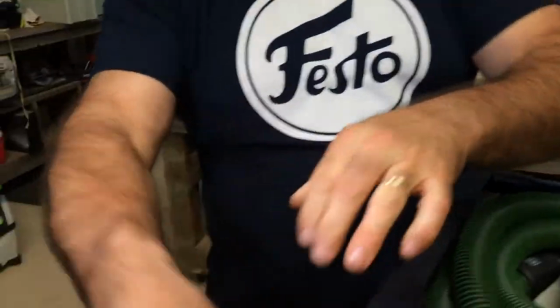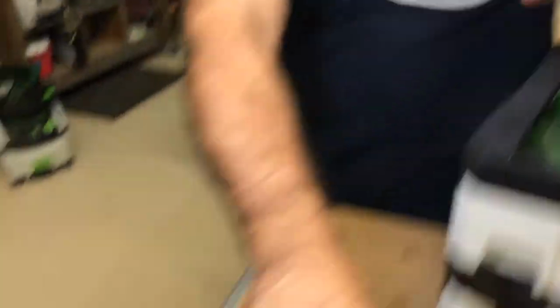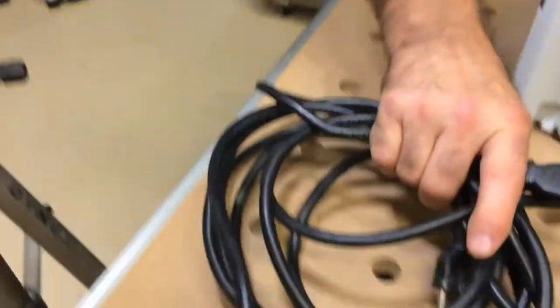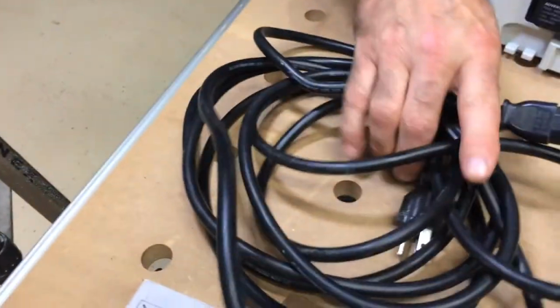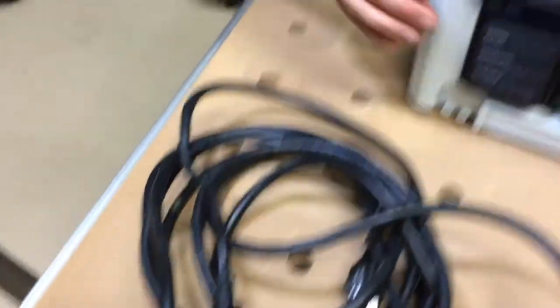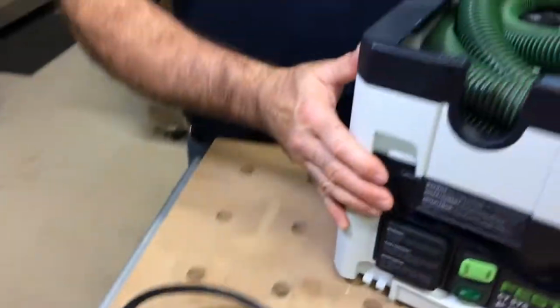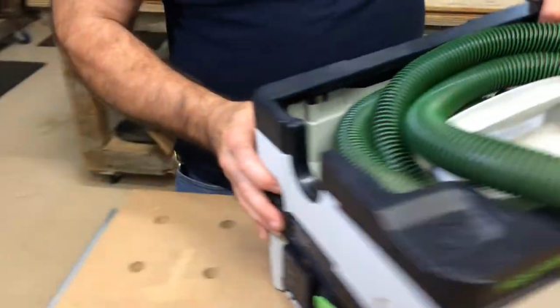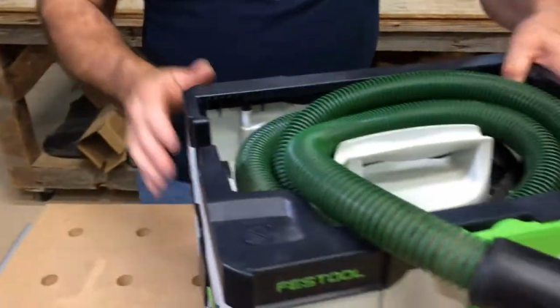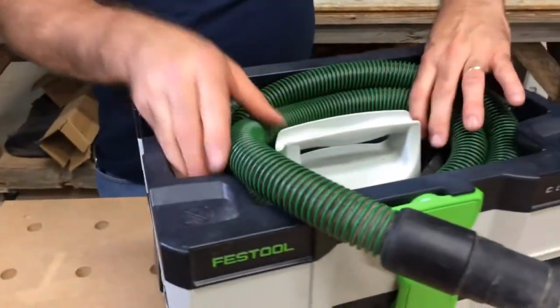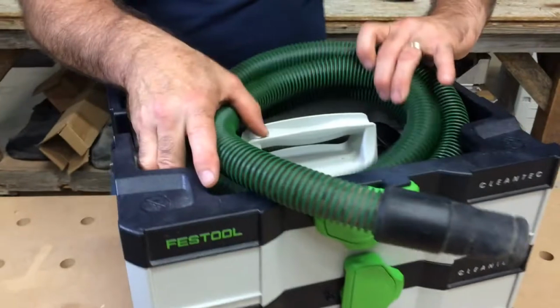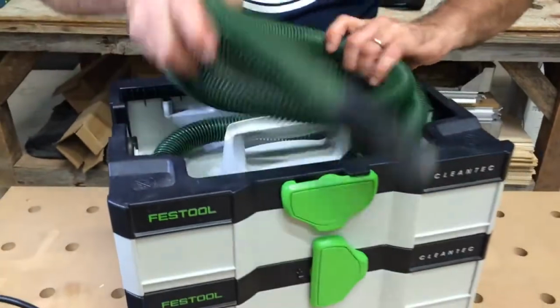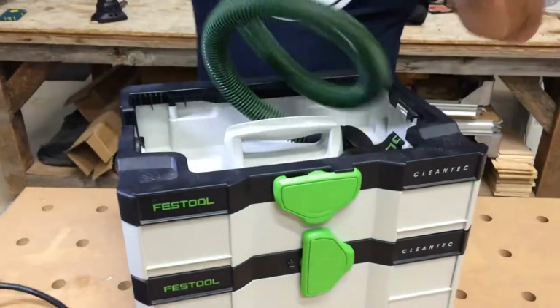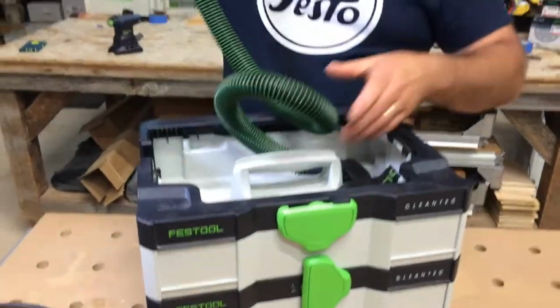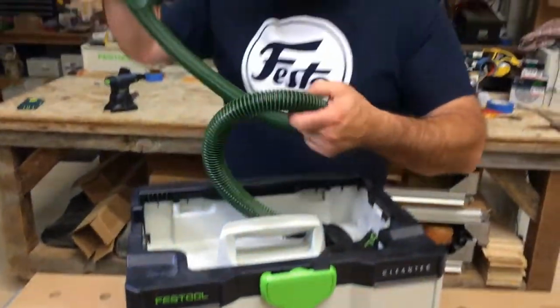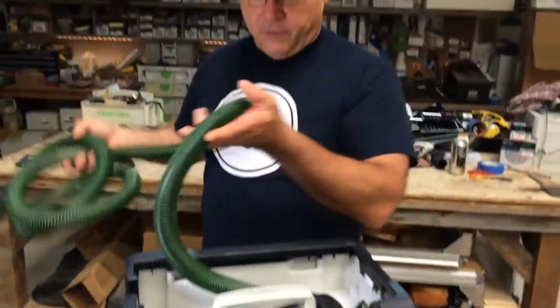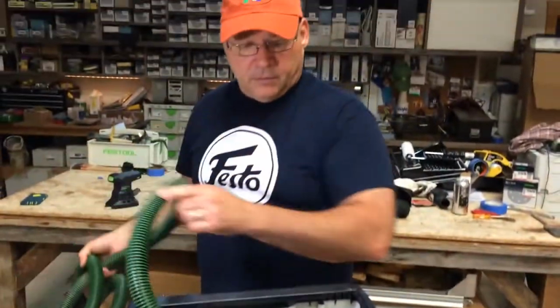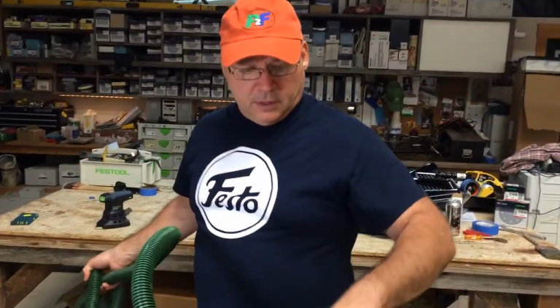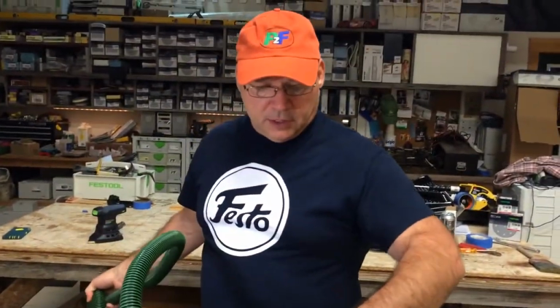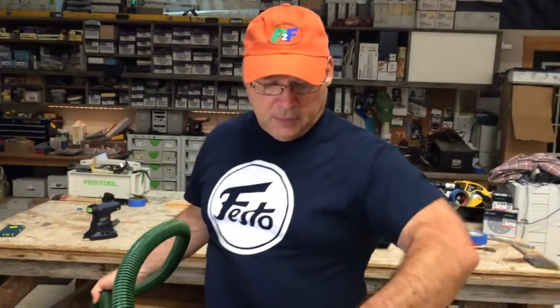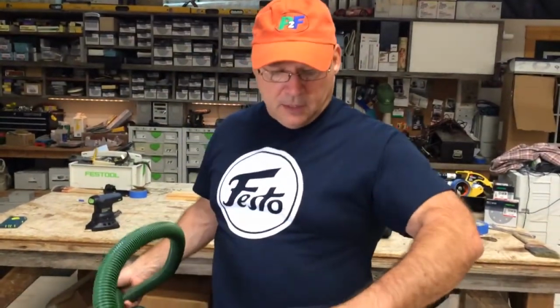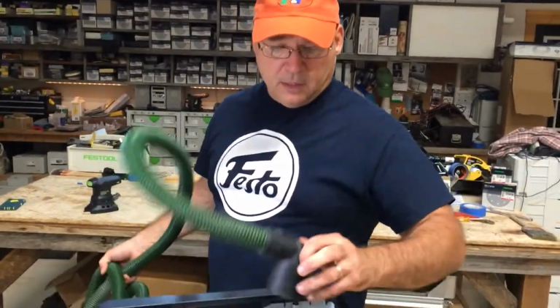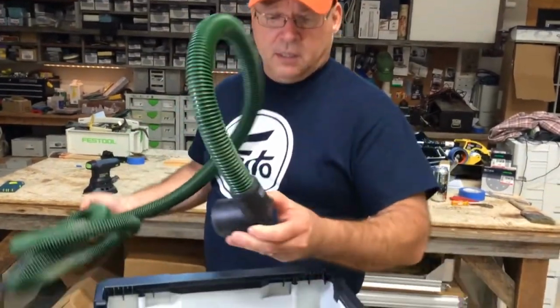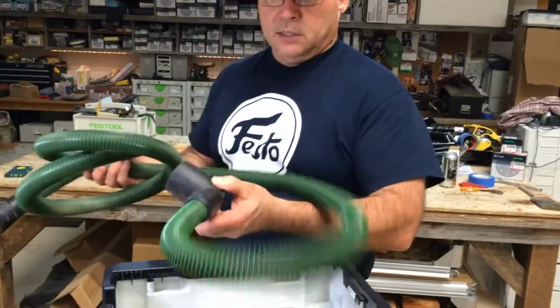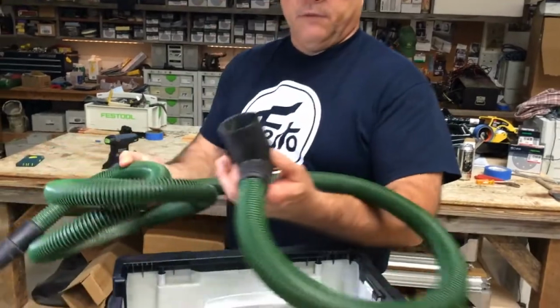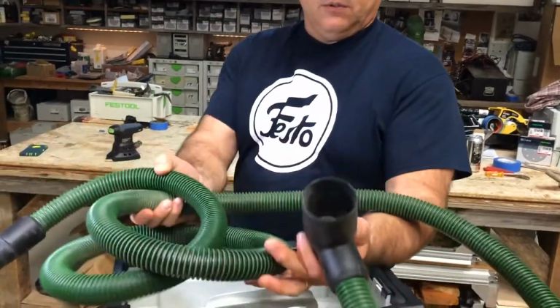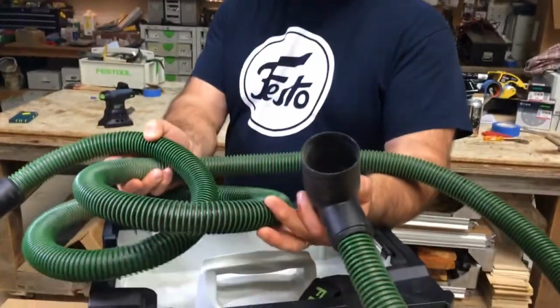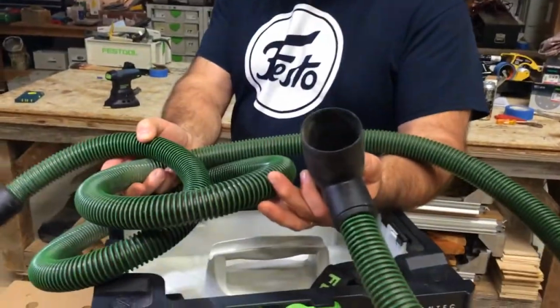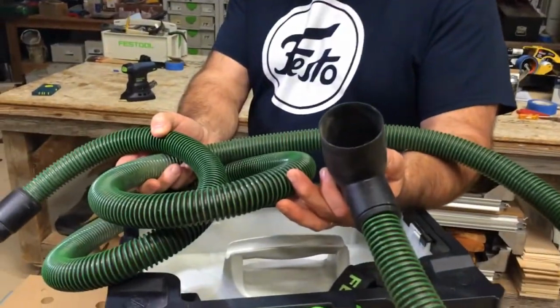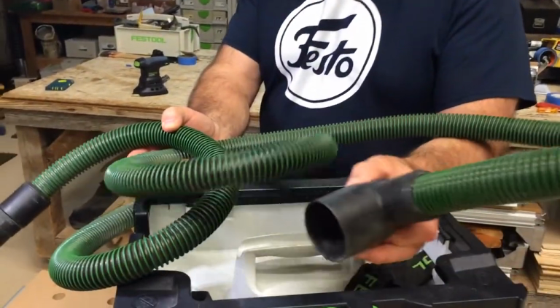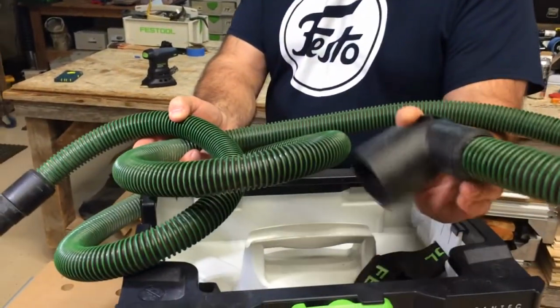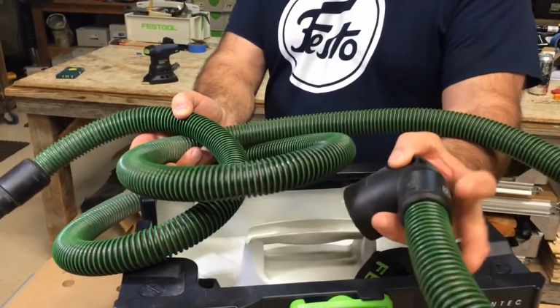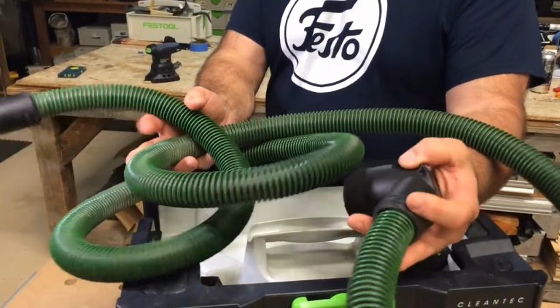It's 14 gauge. You'll look at the hose — it's a little bit different from the CT Mini. It's a 10-foot hose. It's got the right angle. It's 27 millimeter all throughout.